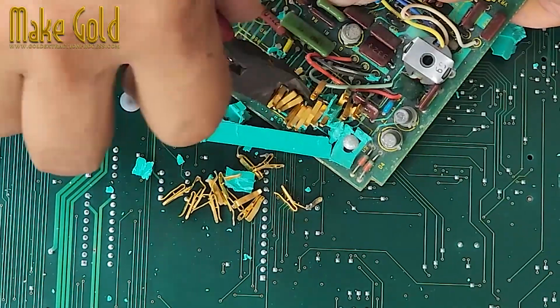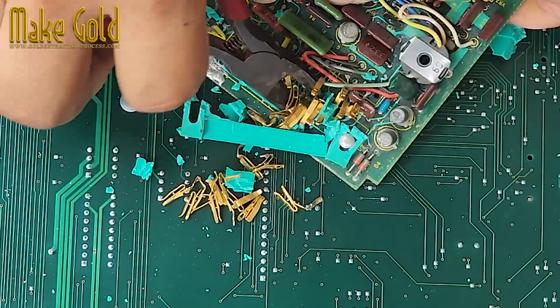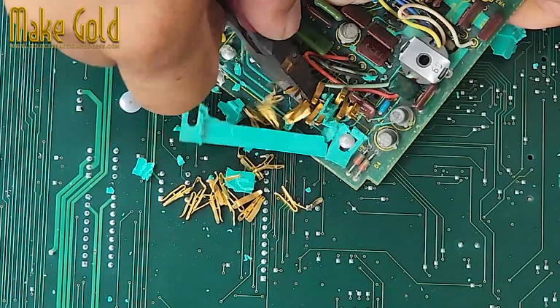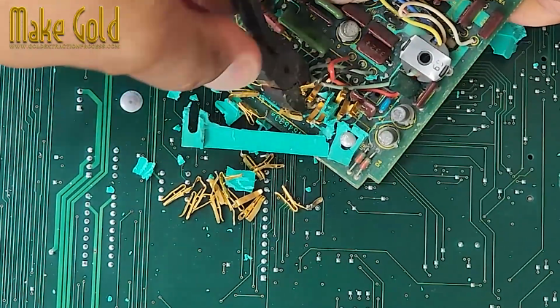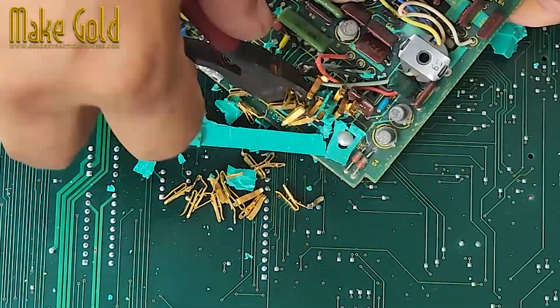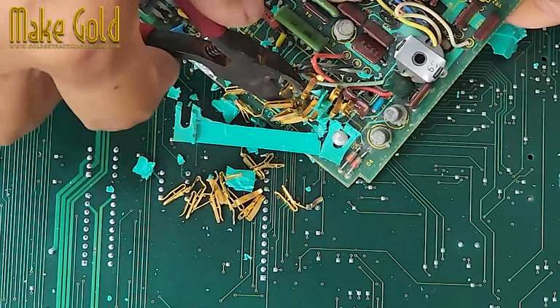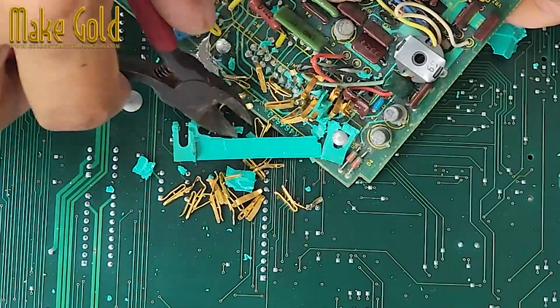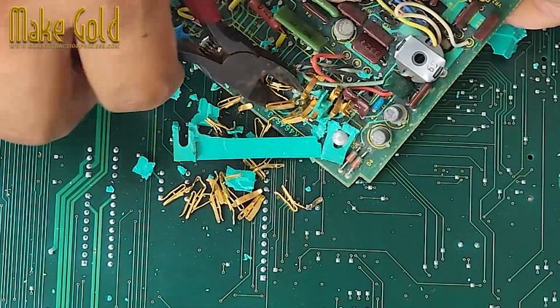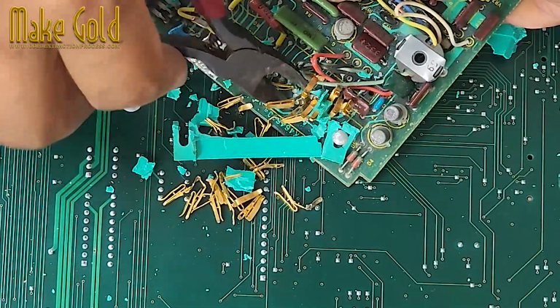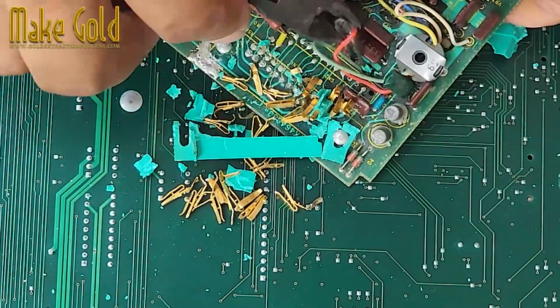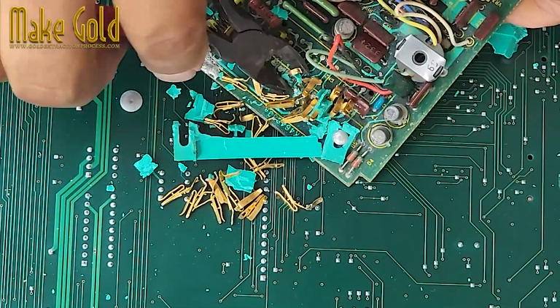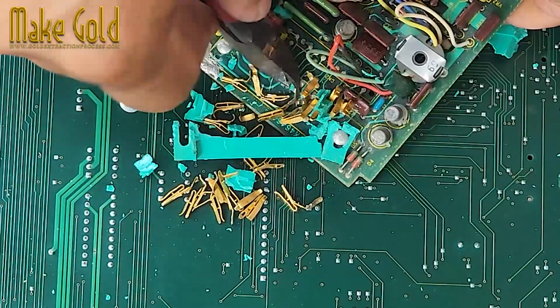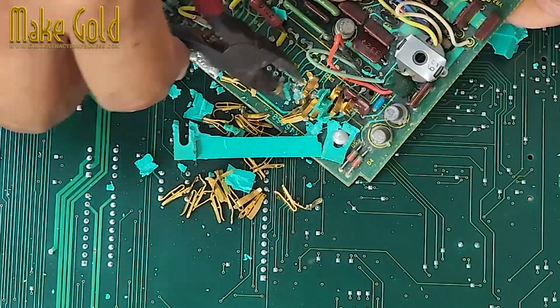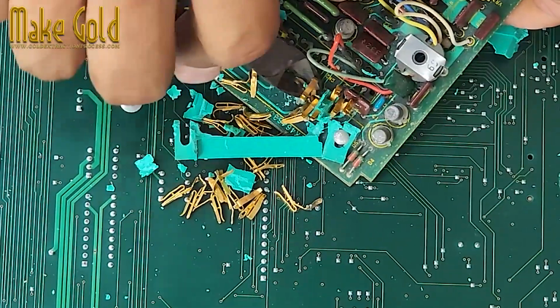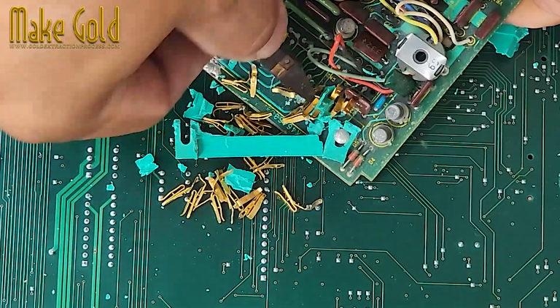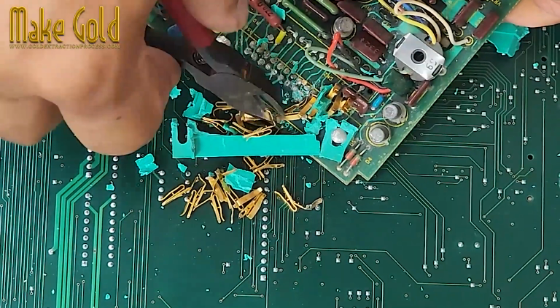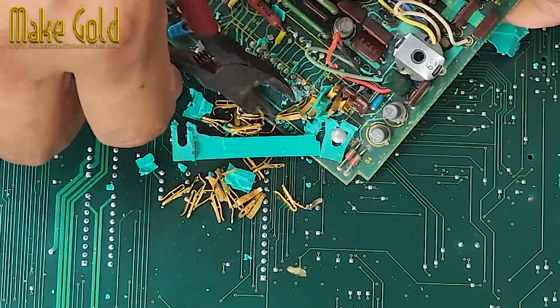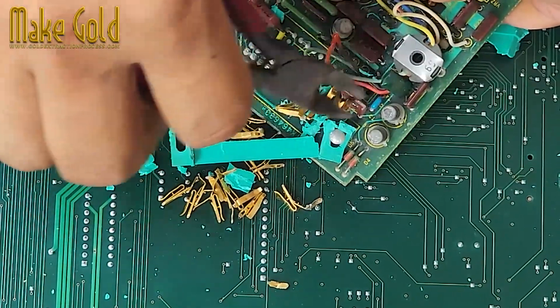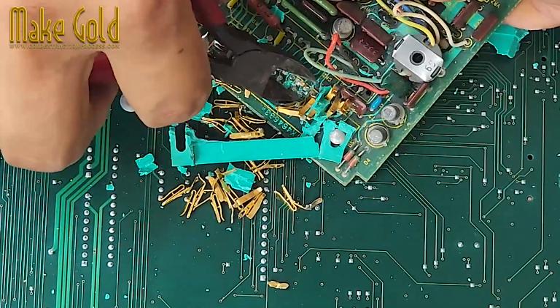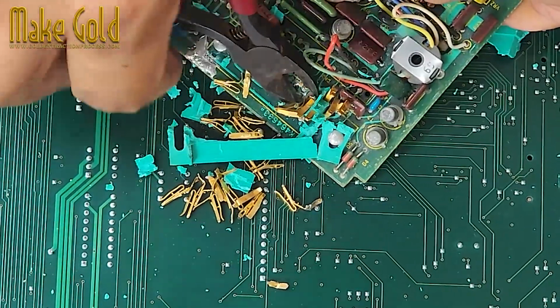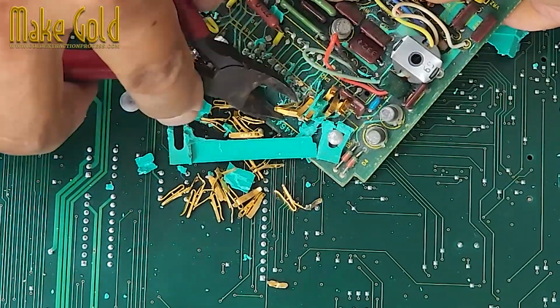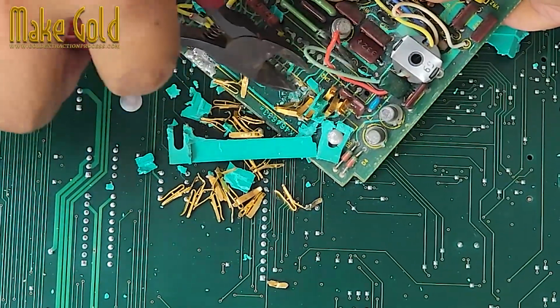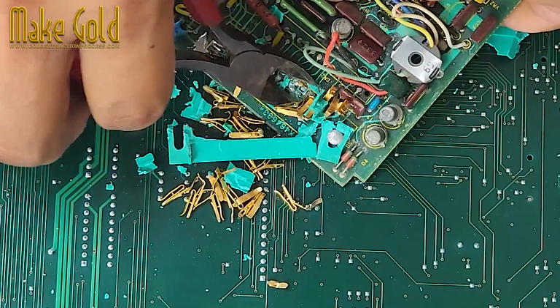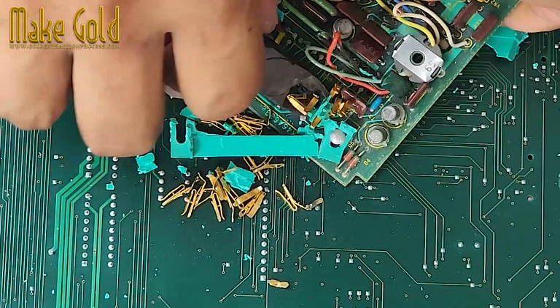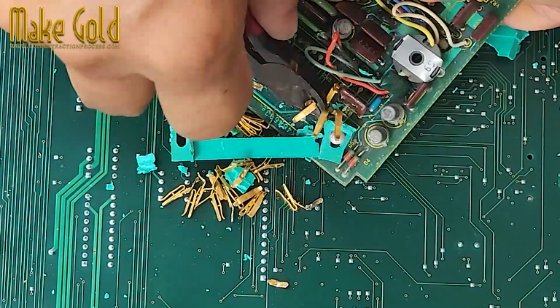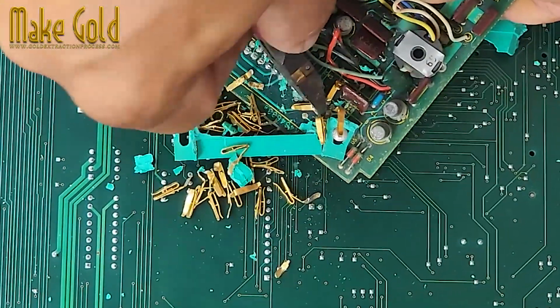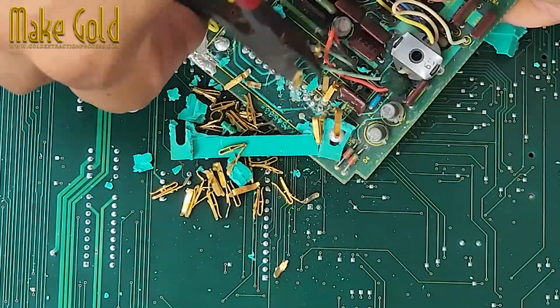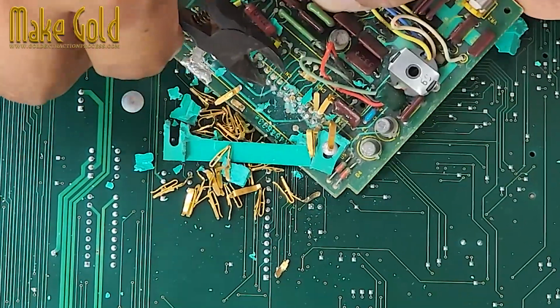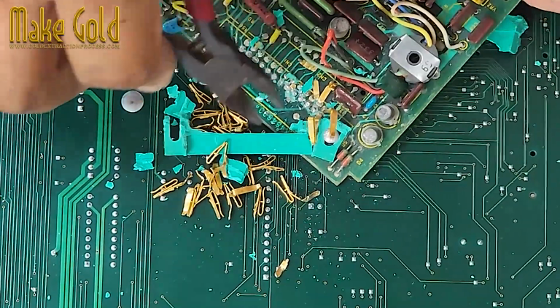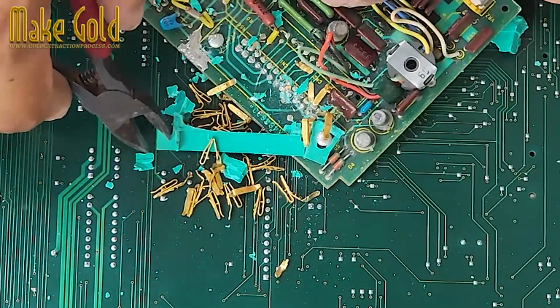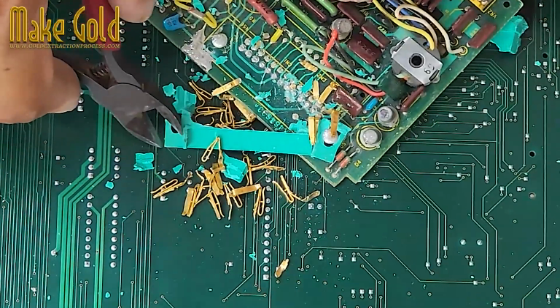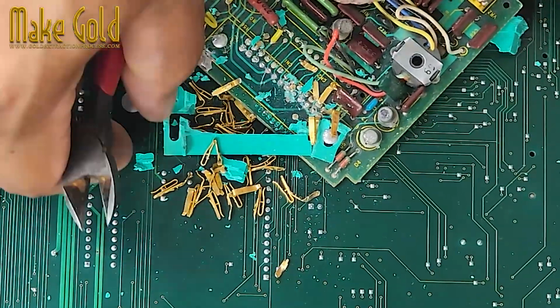What not to do: don't expect pure gold — it's plated and usually only microns thick. Don't attempt to refine it unless you know what you're doing, as it involves hazardous chemicals like nitric acid and should only be done with proper knowledge and safety precautions.